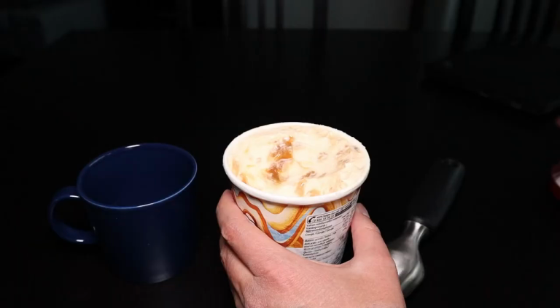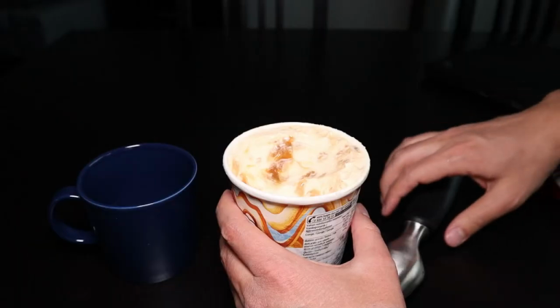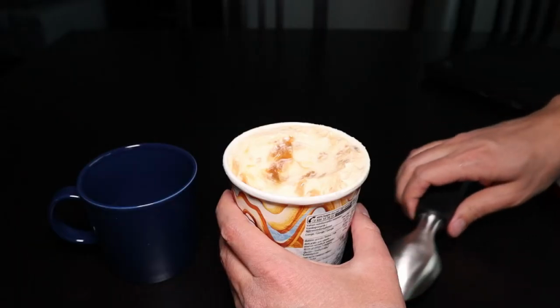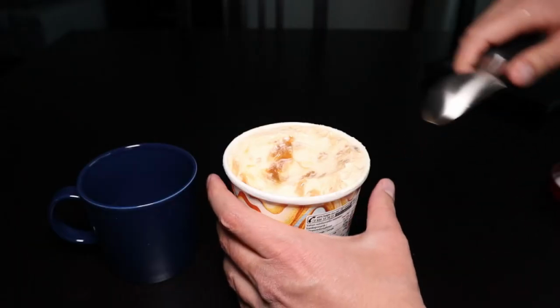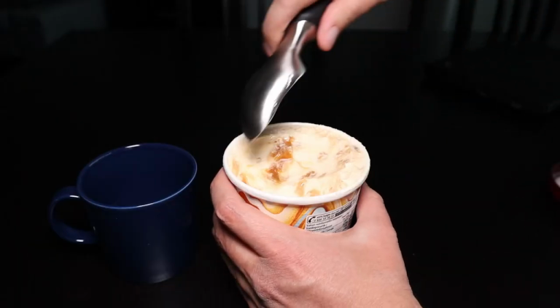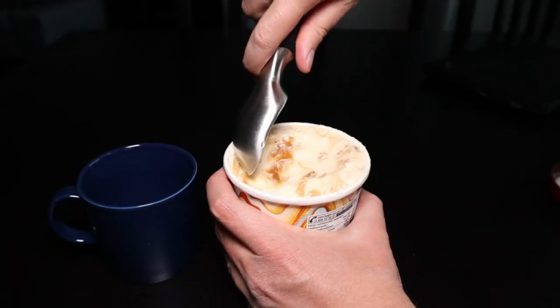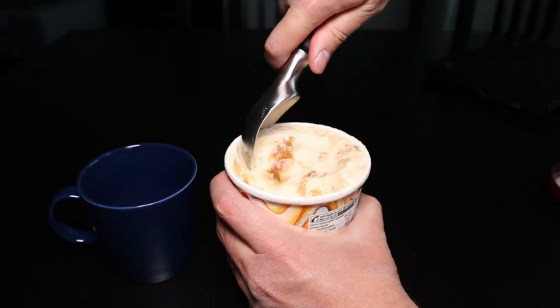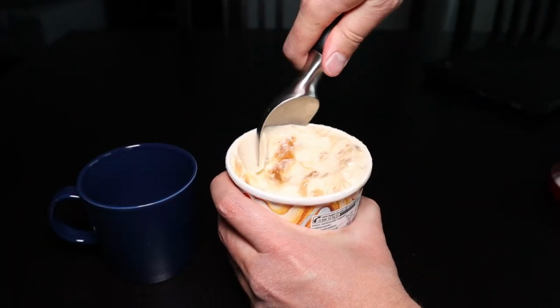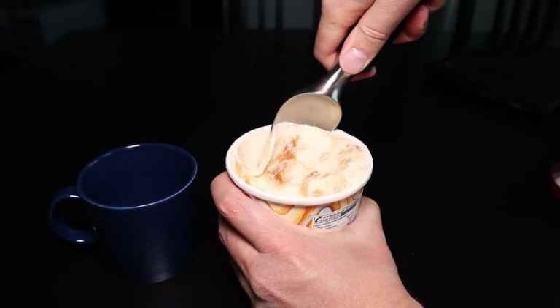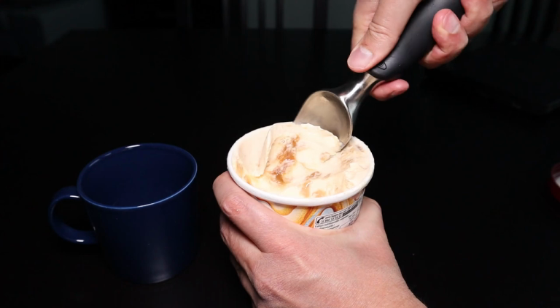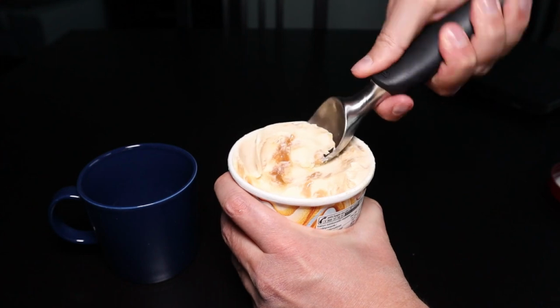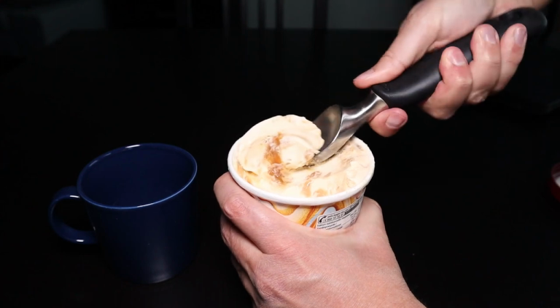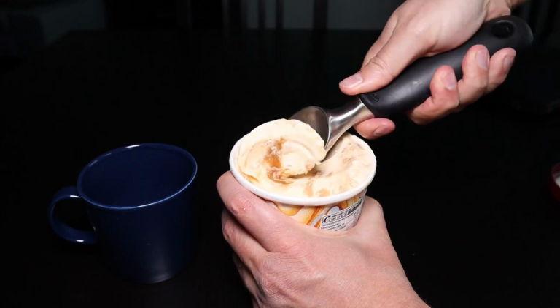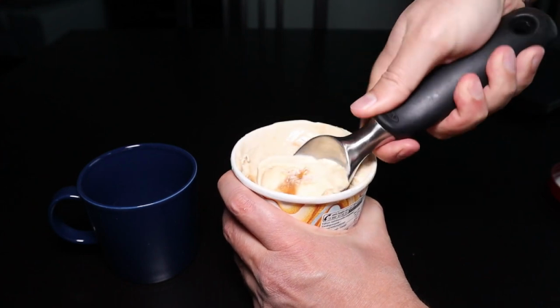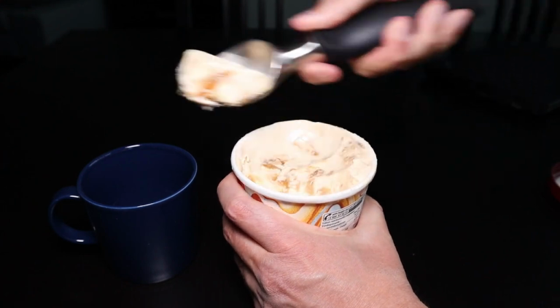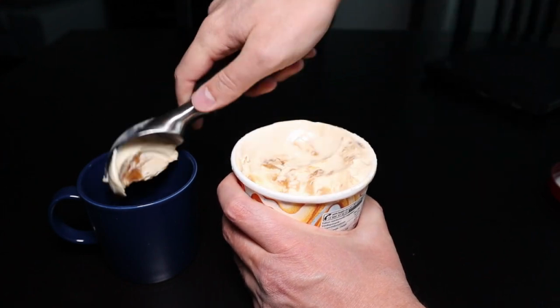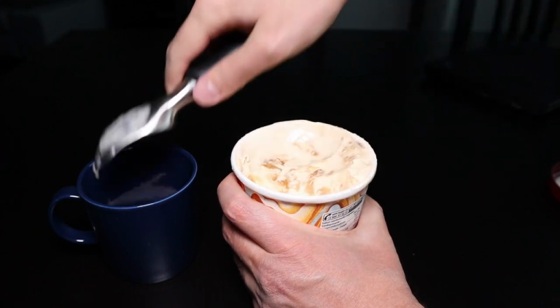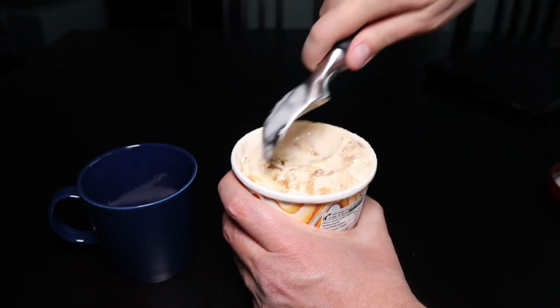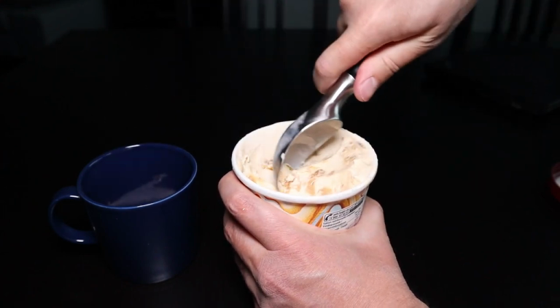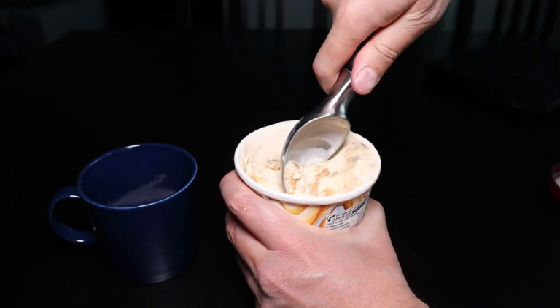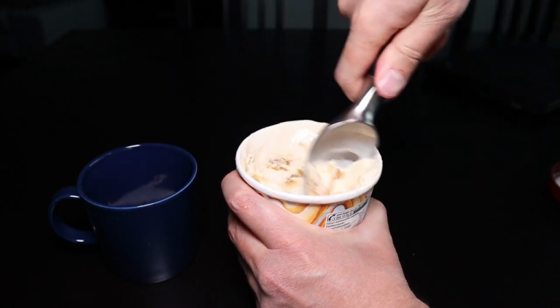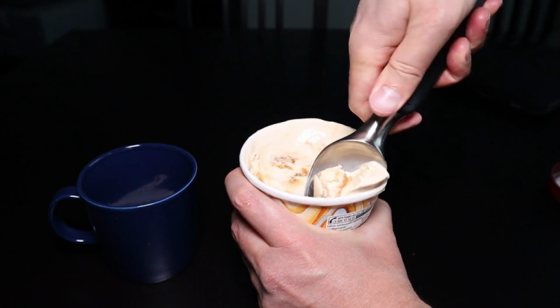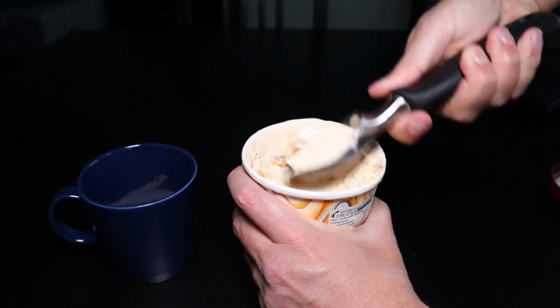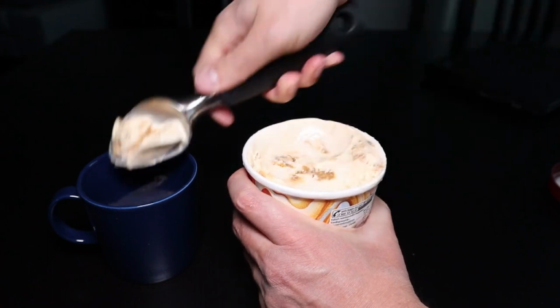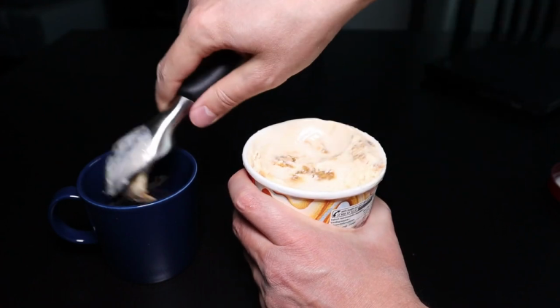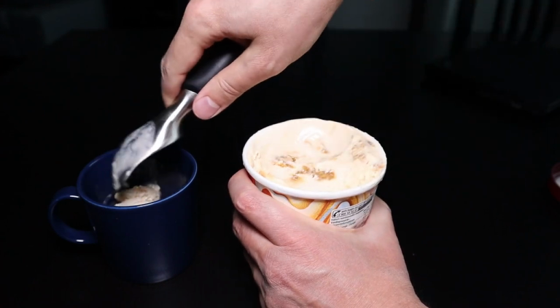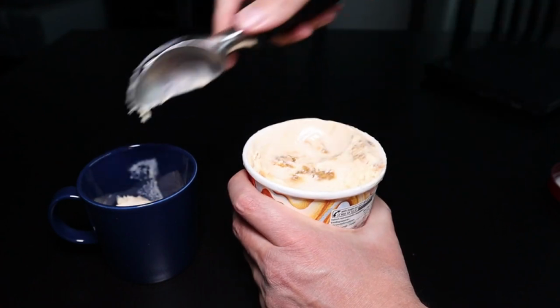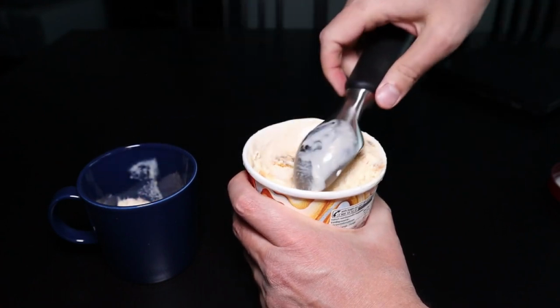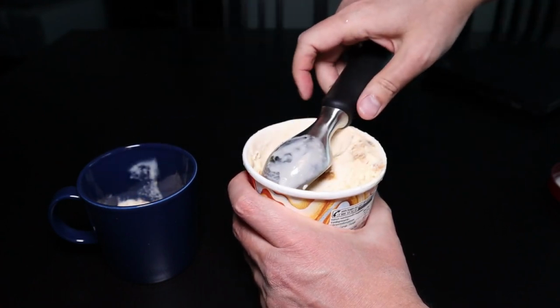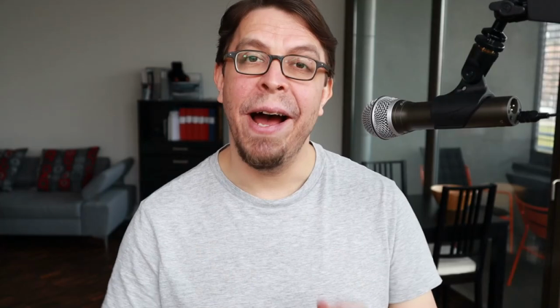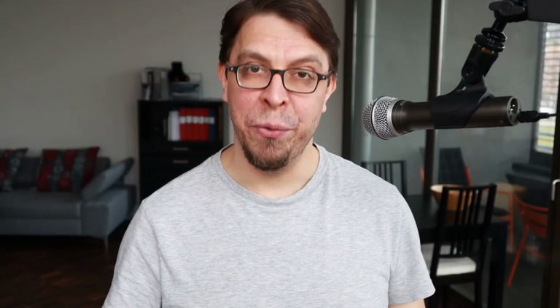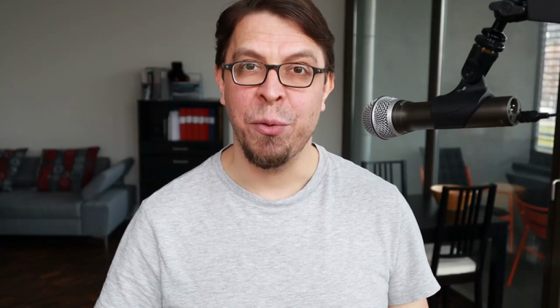In this second demonstration, I heated up the scoop, and you can see that the scooping action is much, much smoother. I think it also benefits from the fact that the scoop is a little bit wet — it makes it easier to glide through the ice cream.